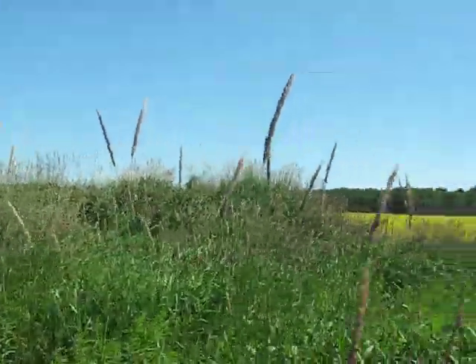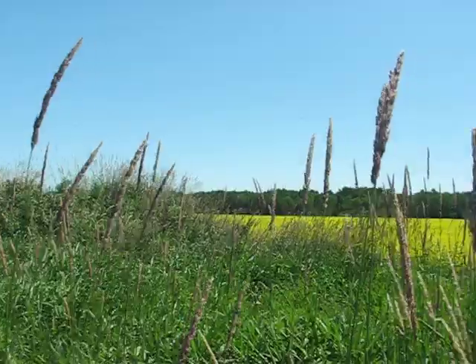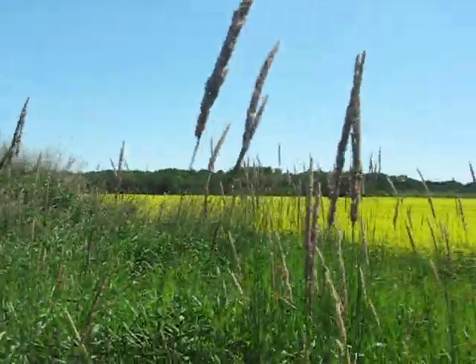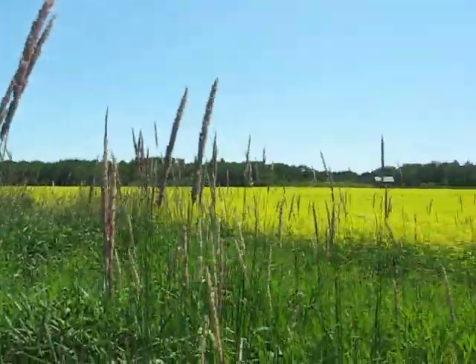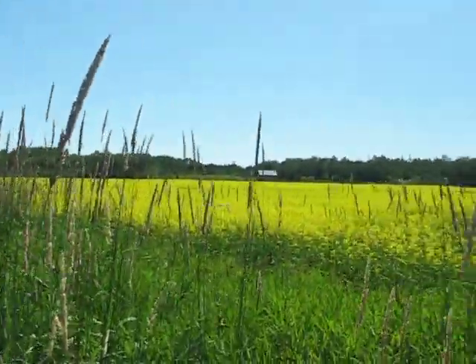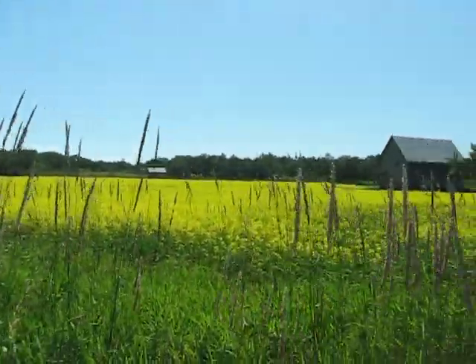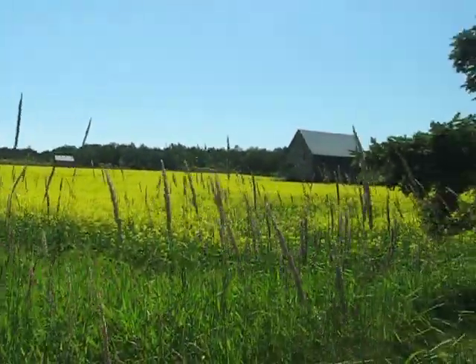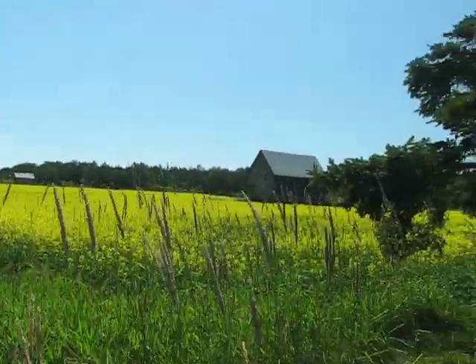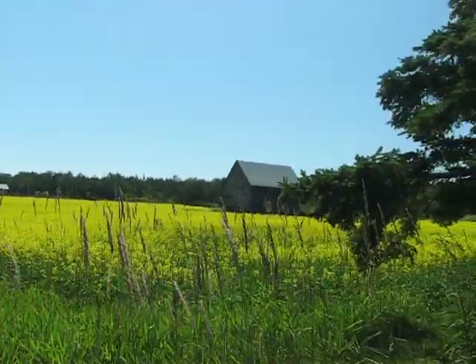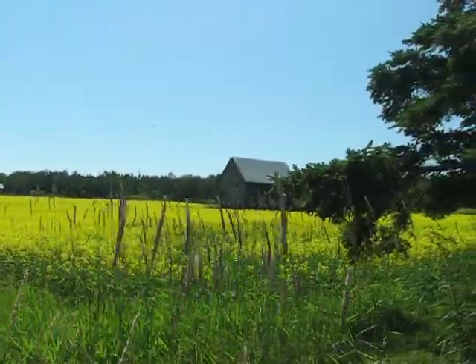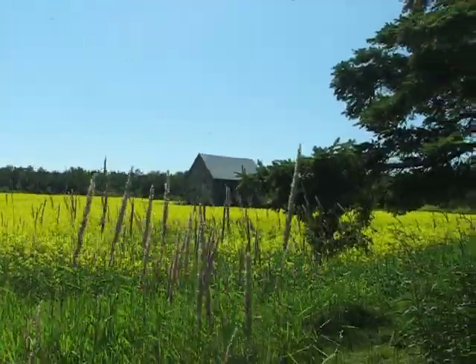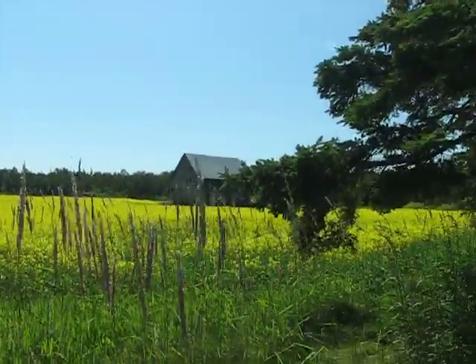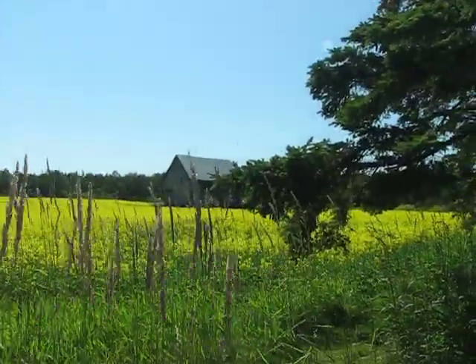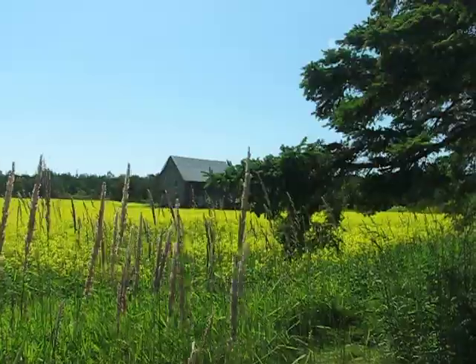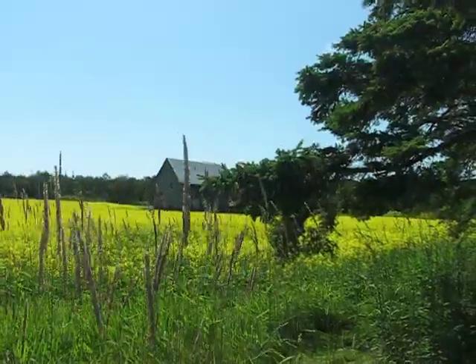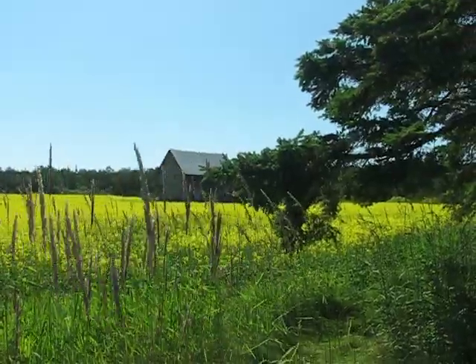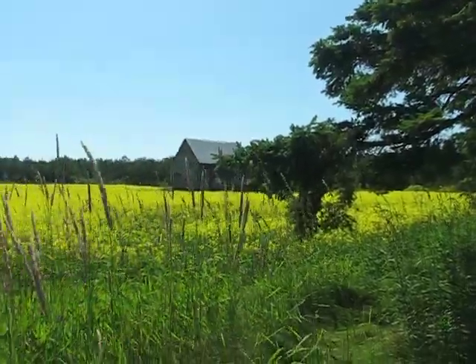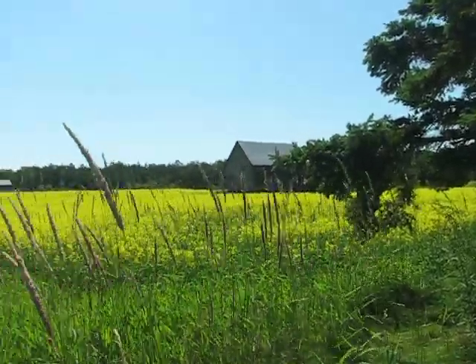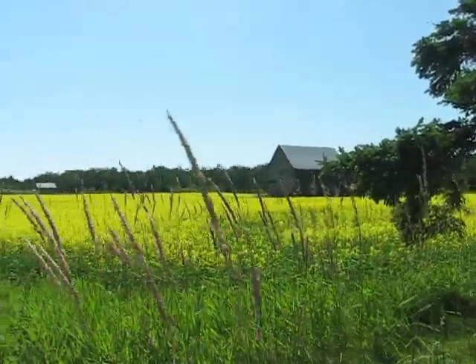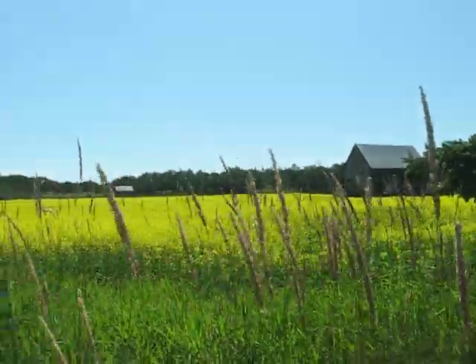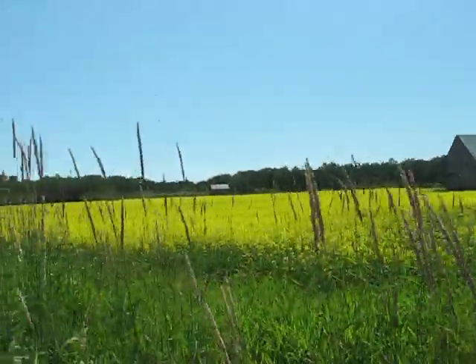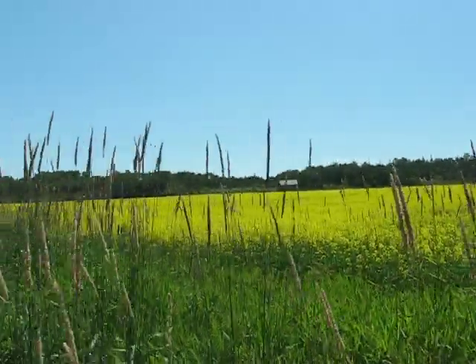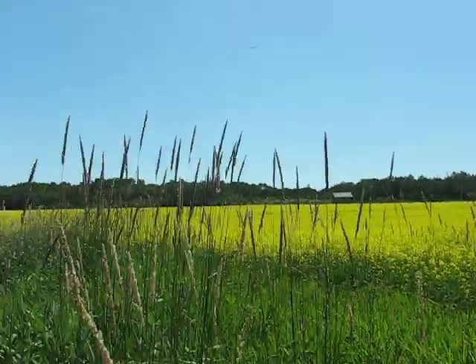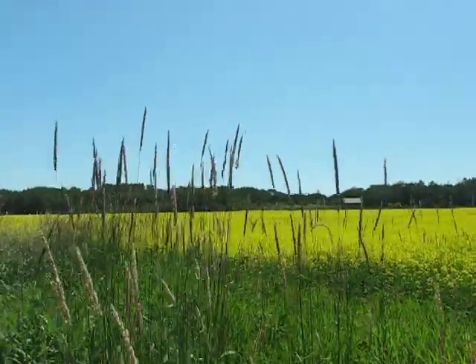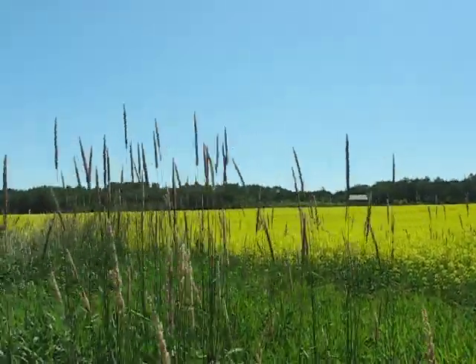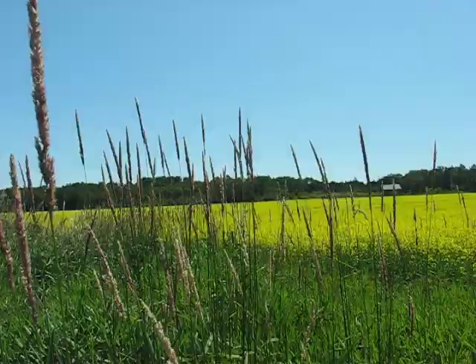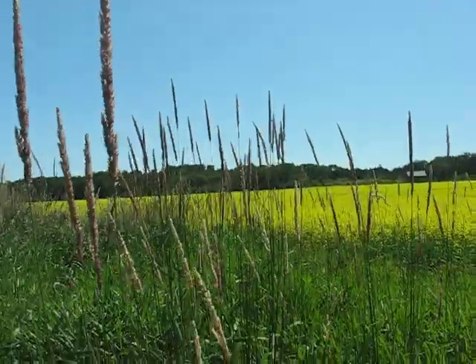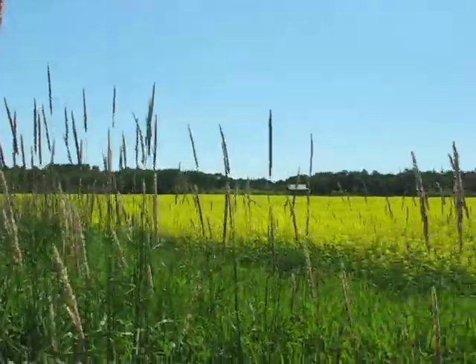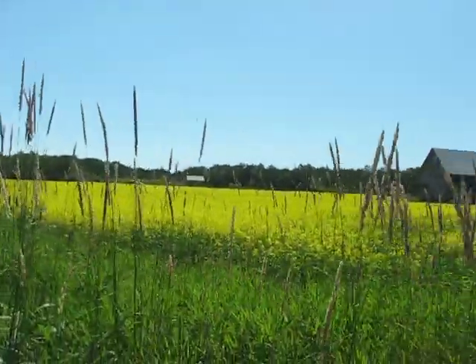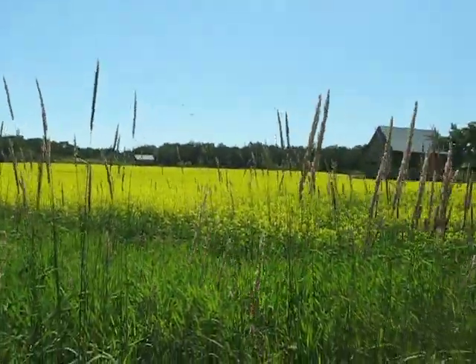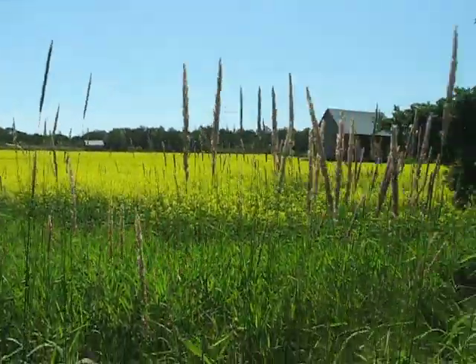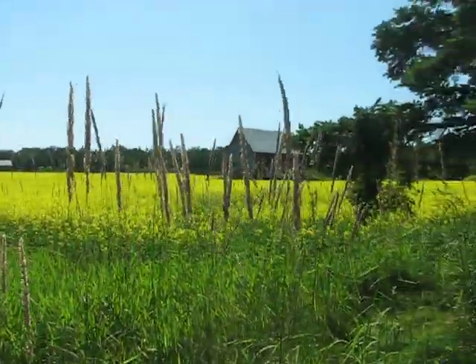It goes along here. It's level and squared up with that barn over there. You take a line from that barn — it's about 200 feet out here into the middle of the field, and then over here. And that's the property.